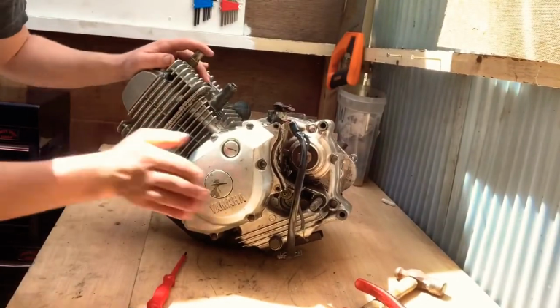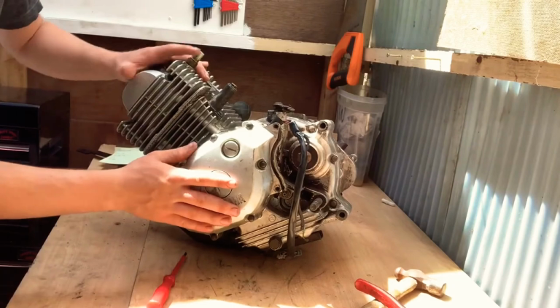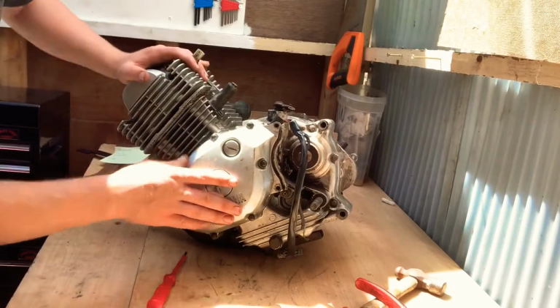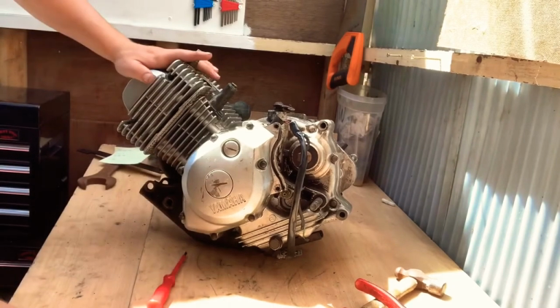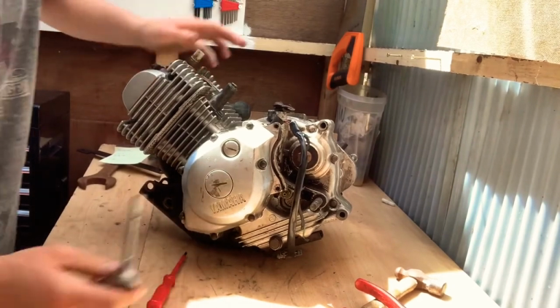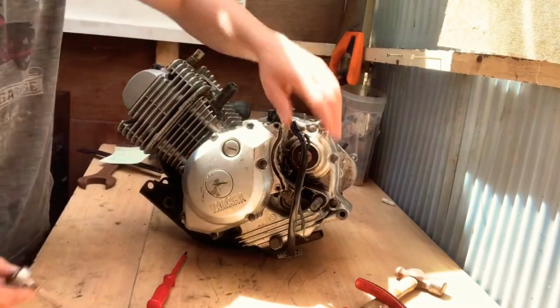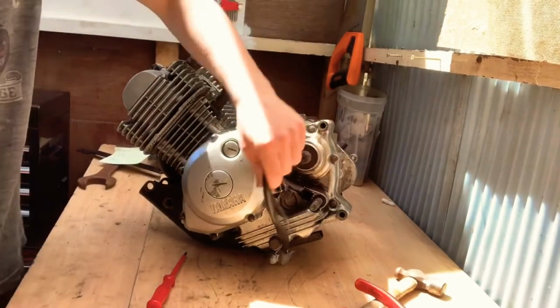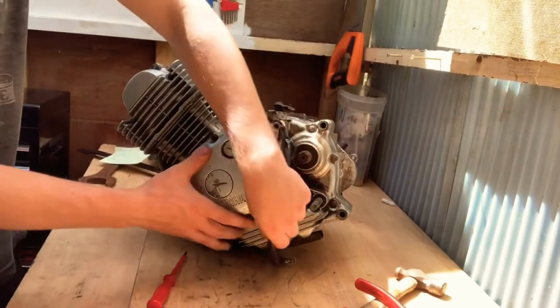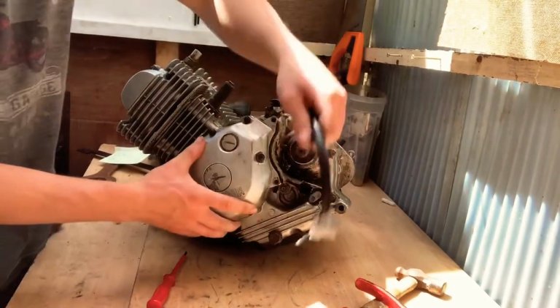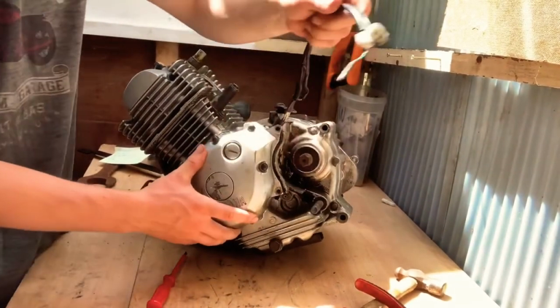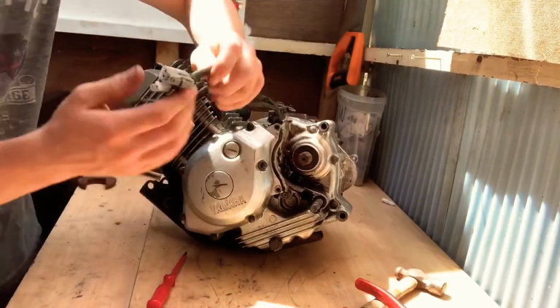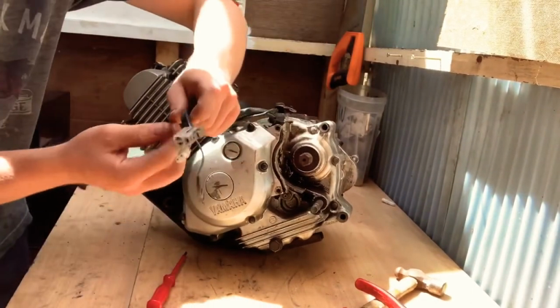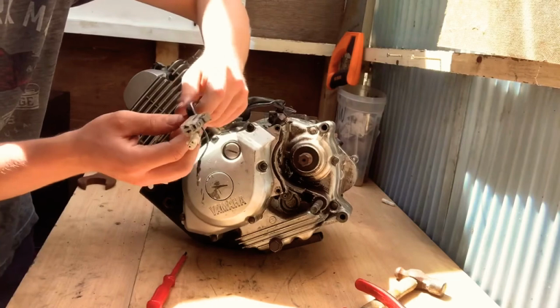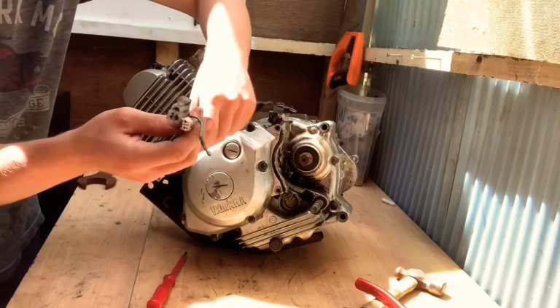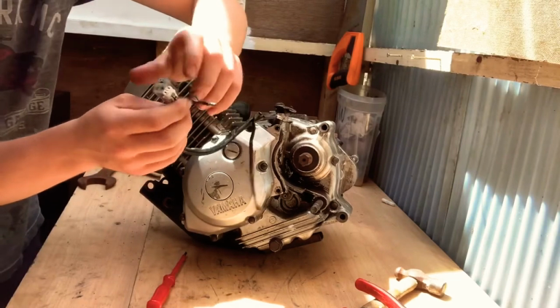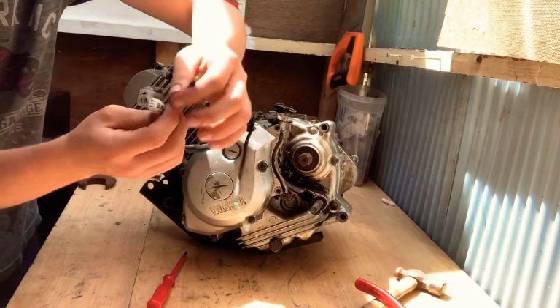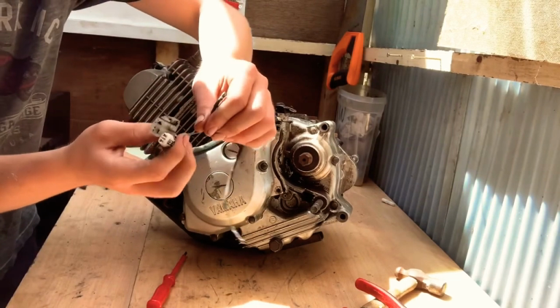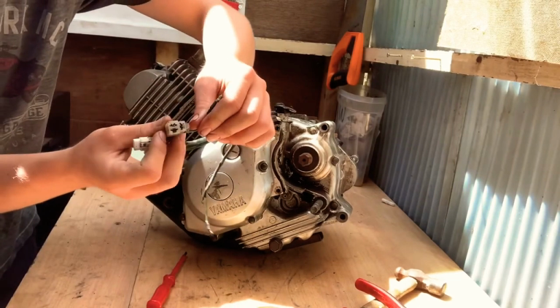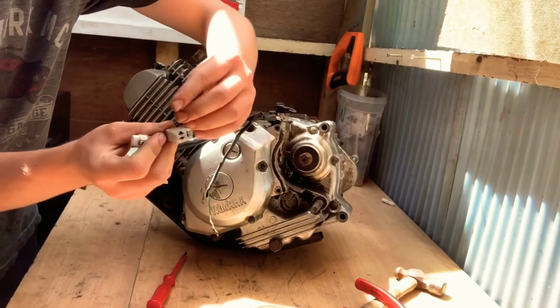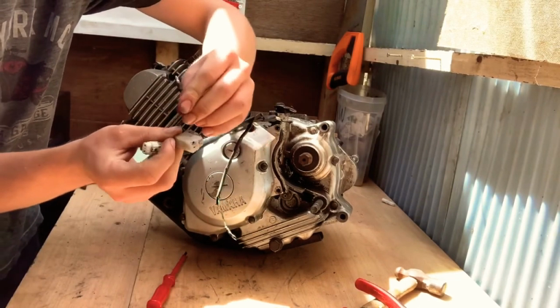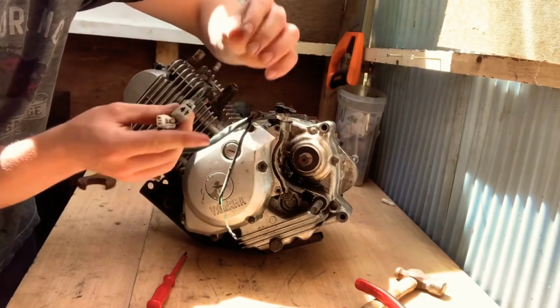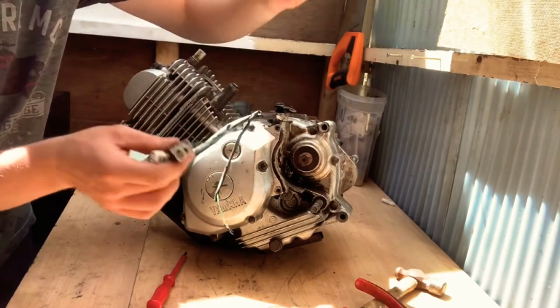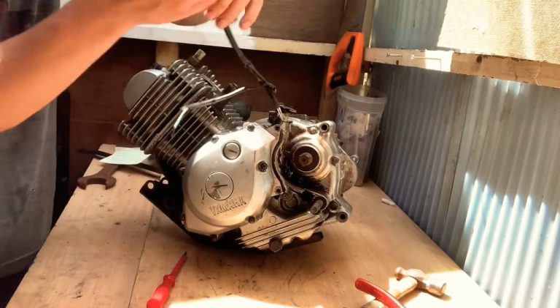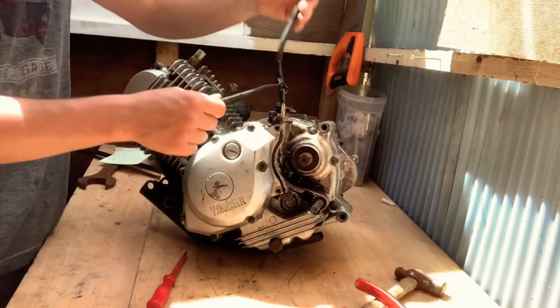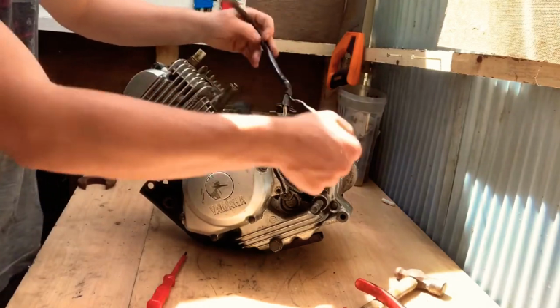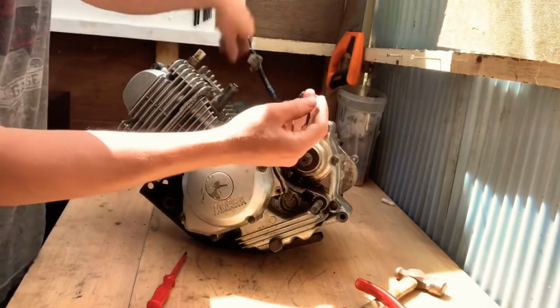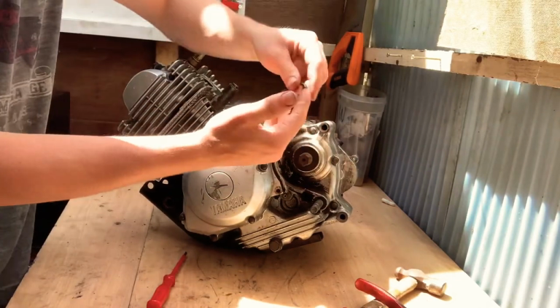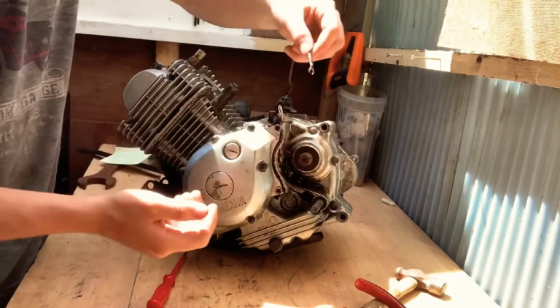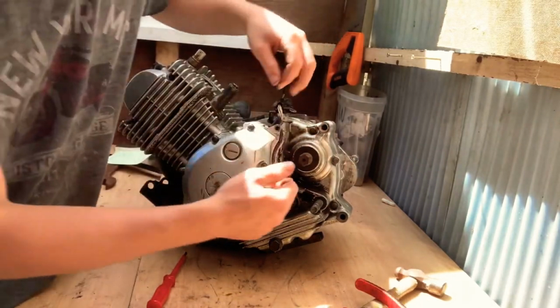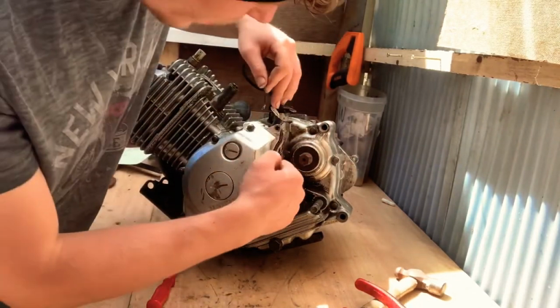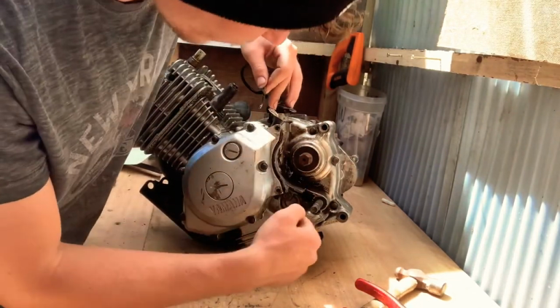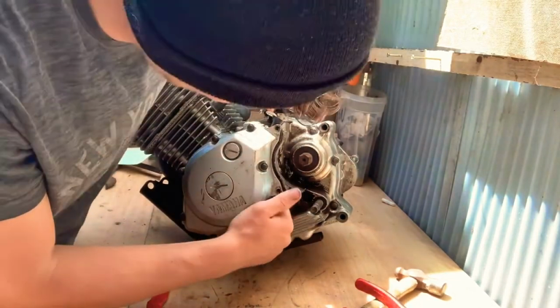So here it is, here's the engine. First things first, you want to disconnect your wires from your bike. You'll have these wires here — if you have a YBR 125 it could be different from another bike. You just want to get this wire here and remove that from down there.